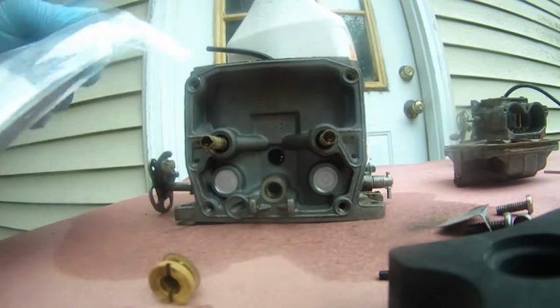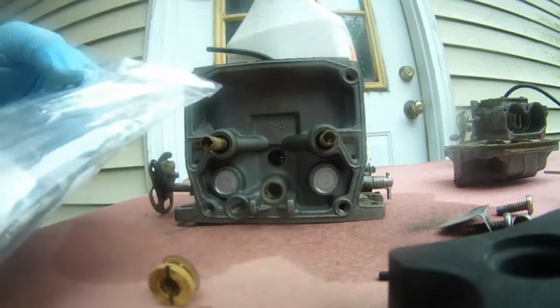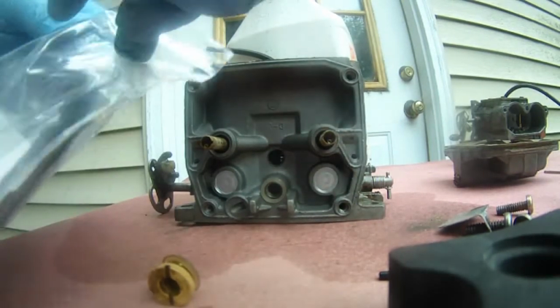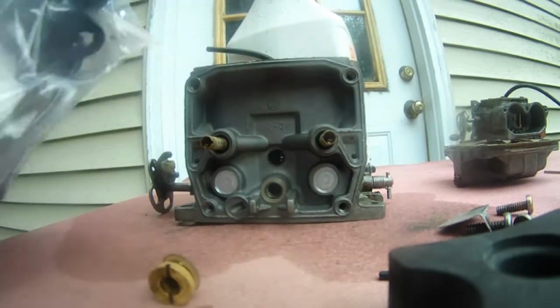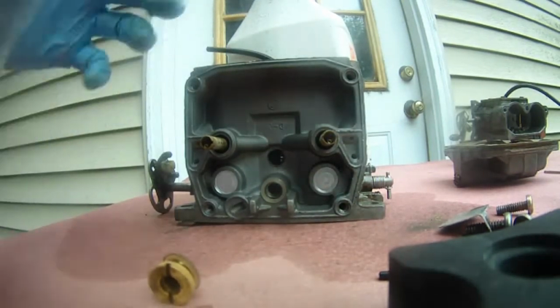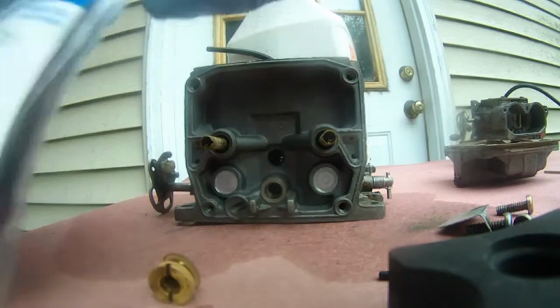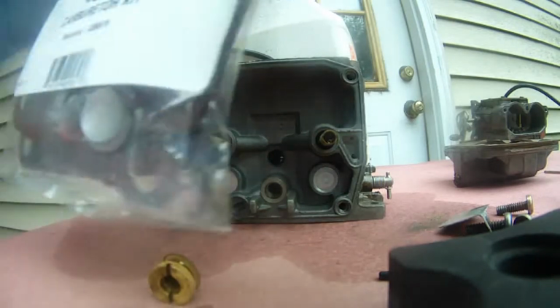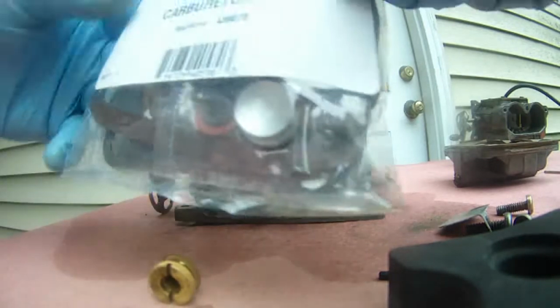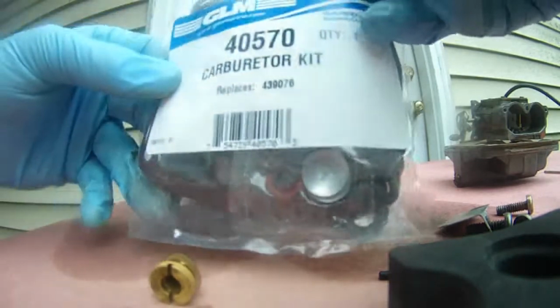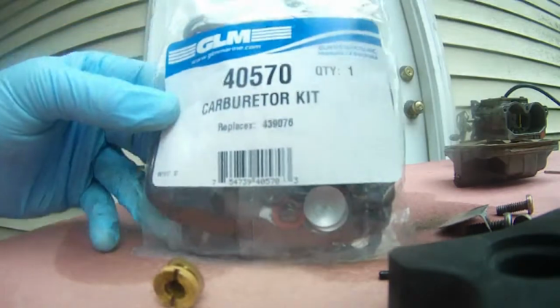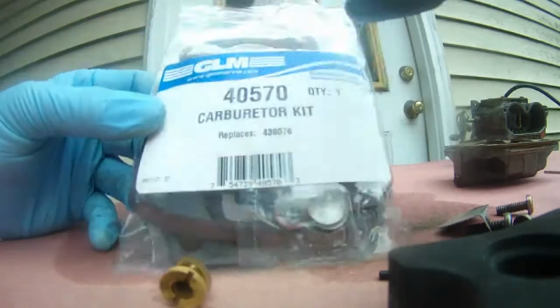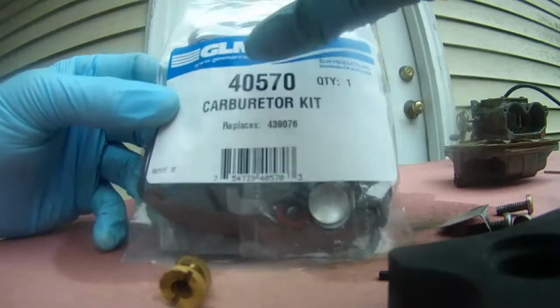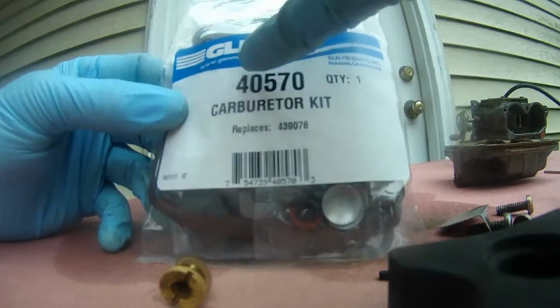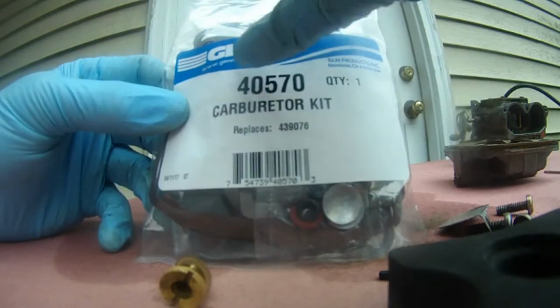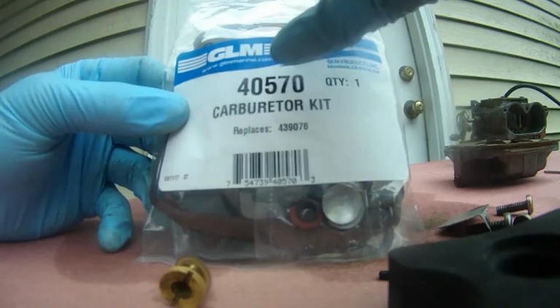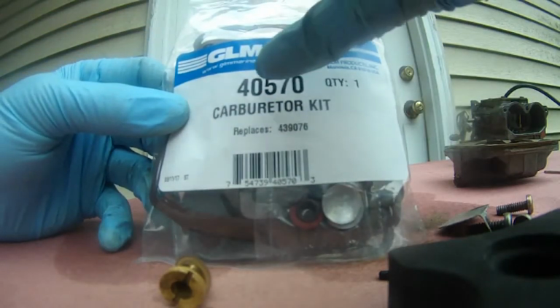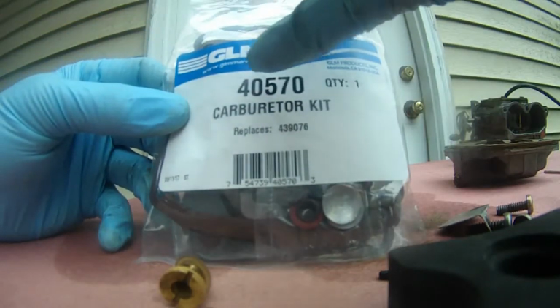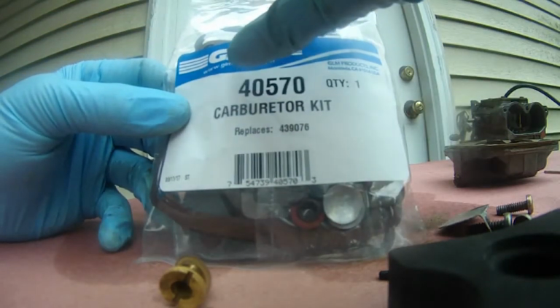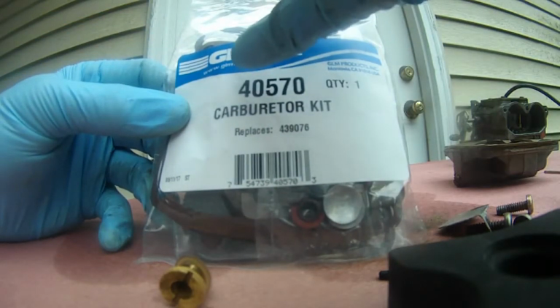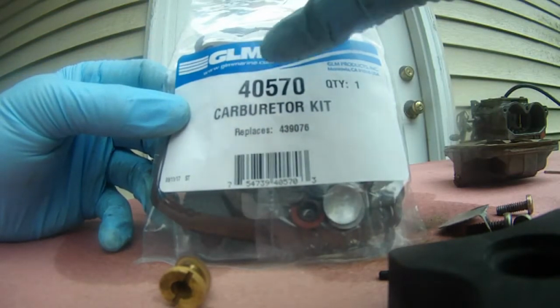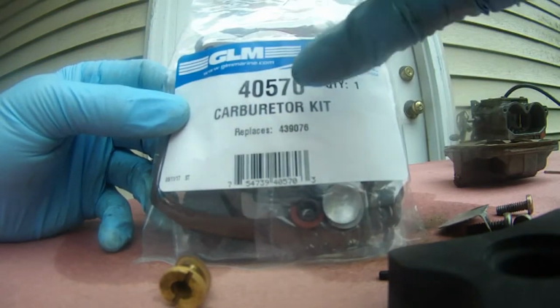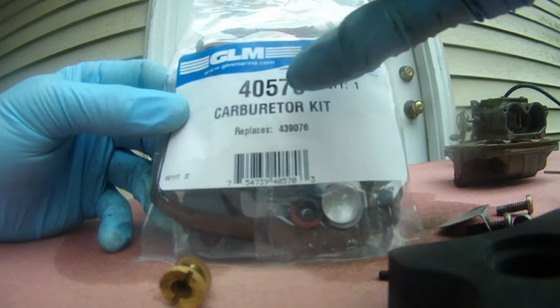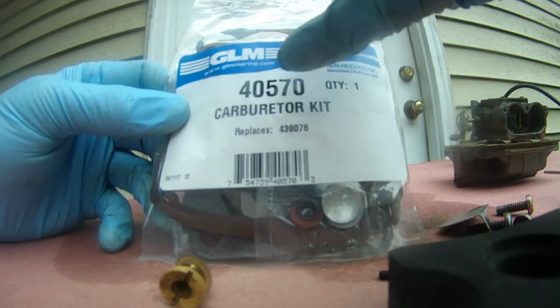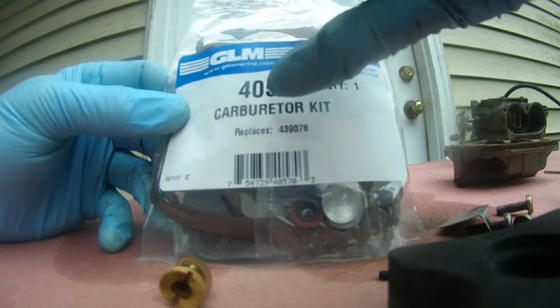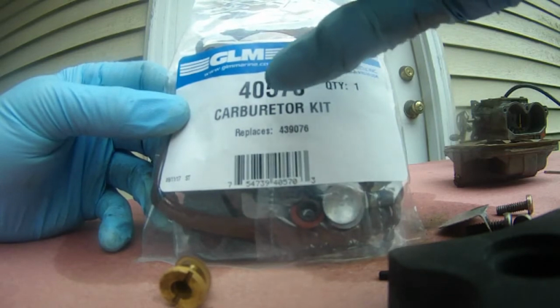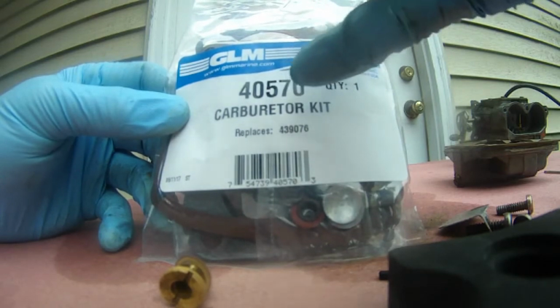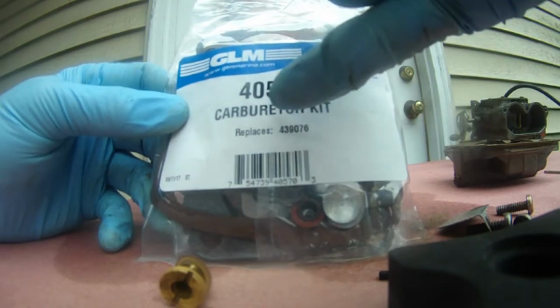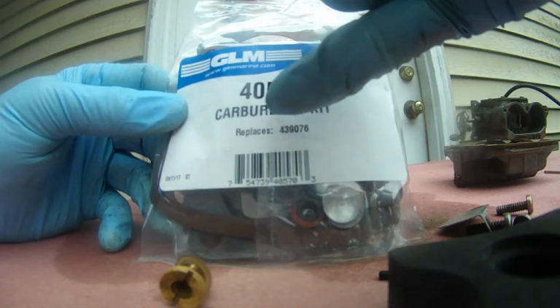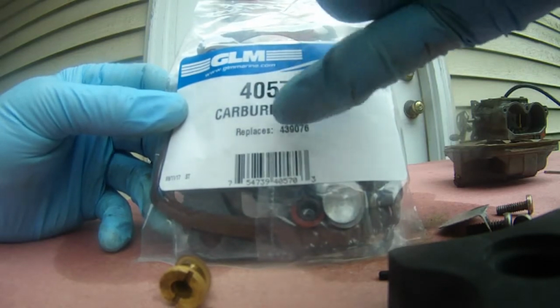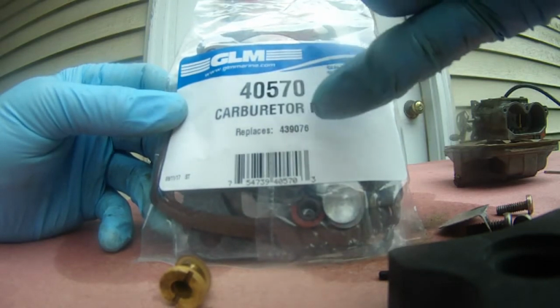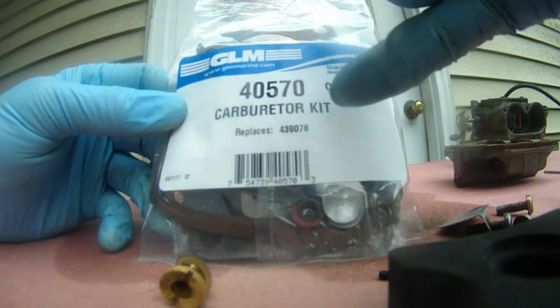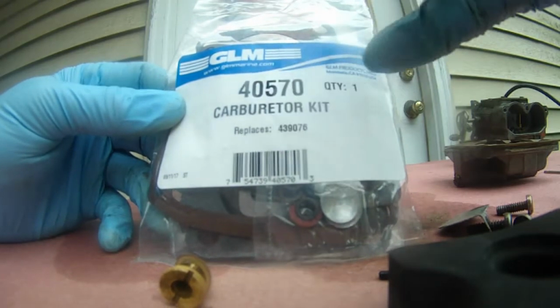I'm going to open the new carburetor kit — GLM, that's from glommarine.com. Part number 40570 carburetor kit. I'm going to open this and see if the parts look any different.